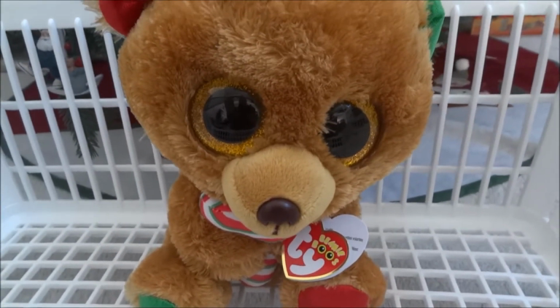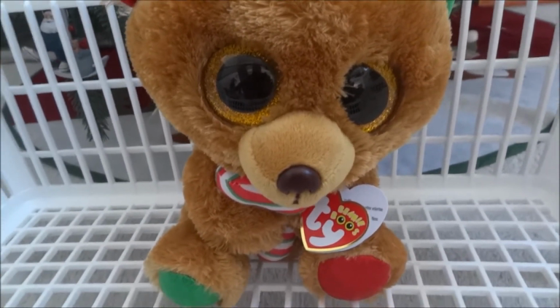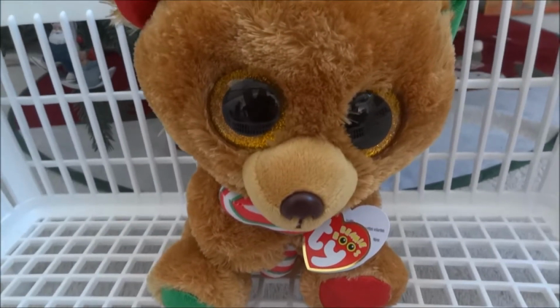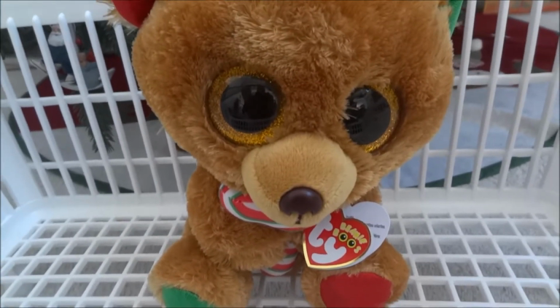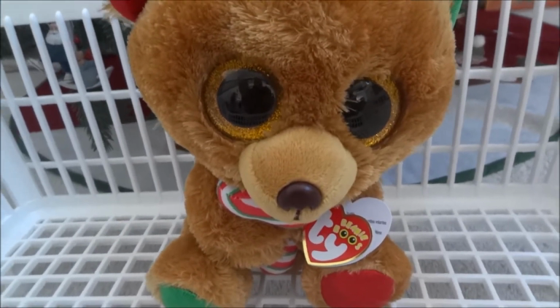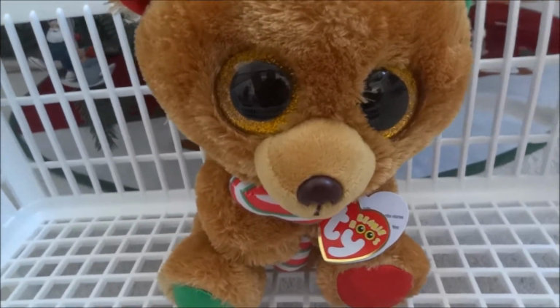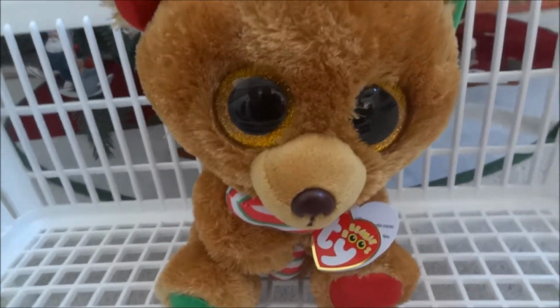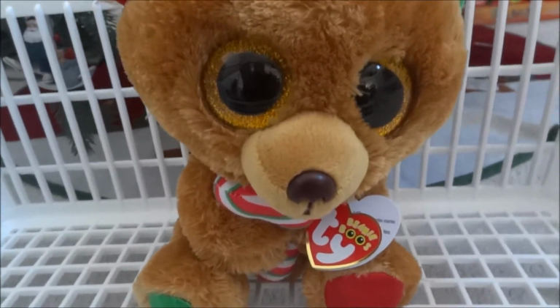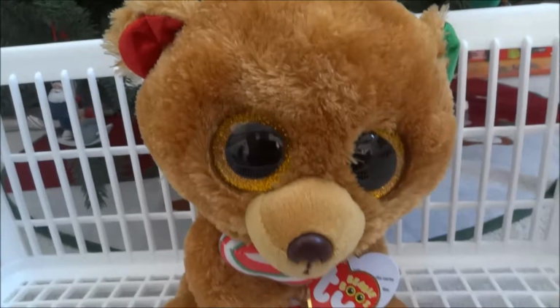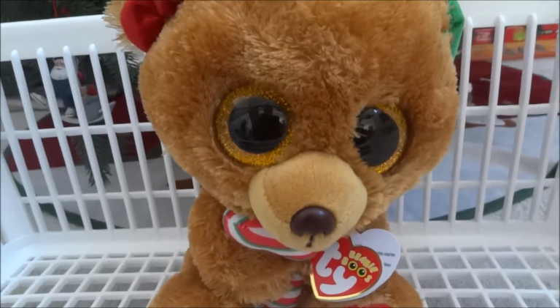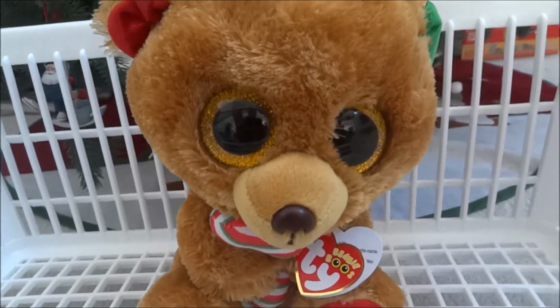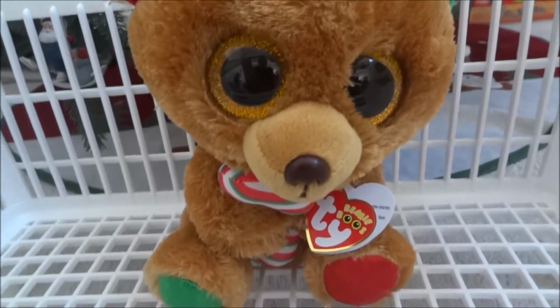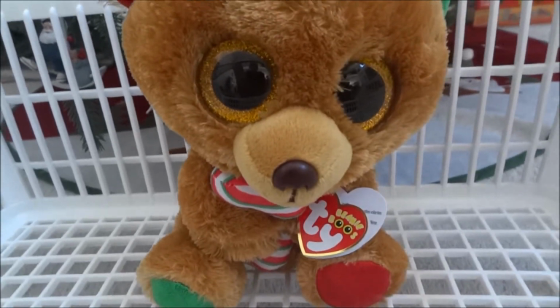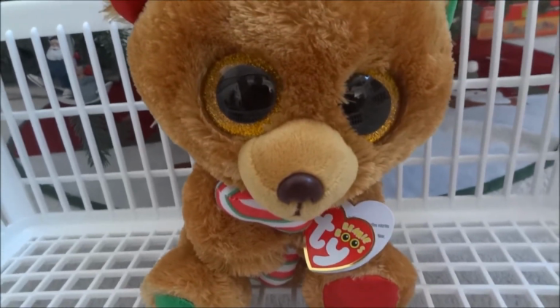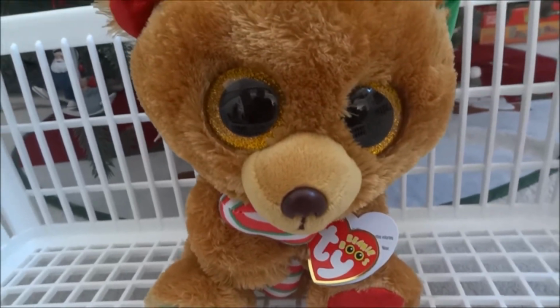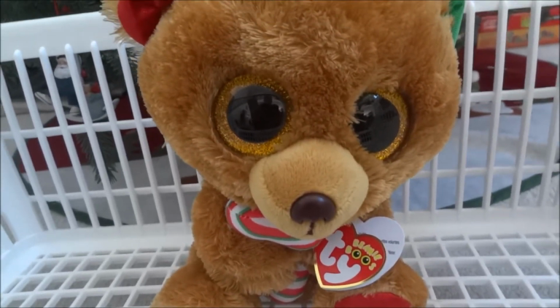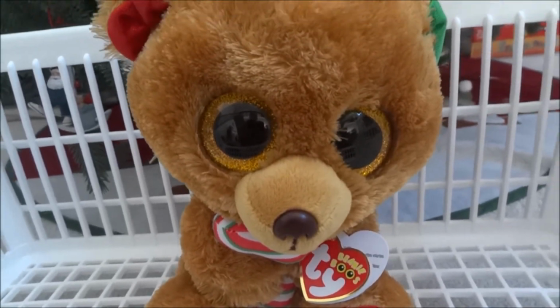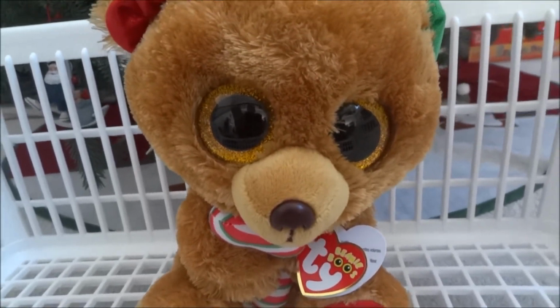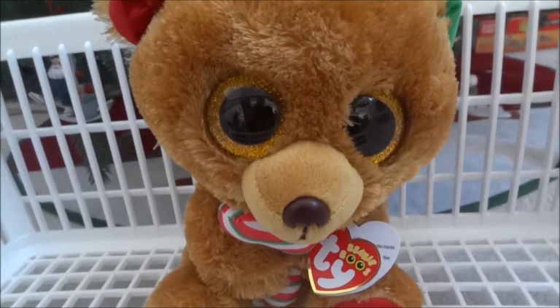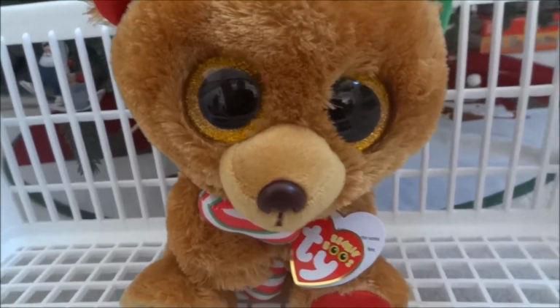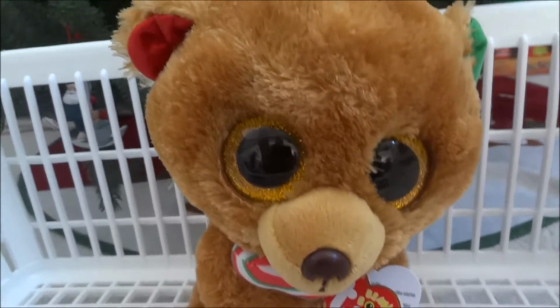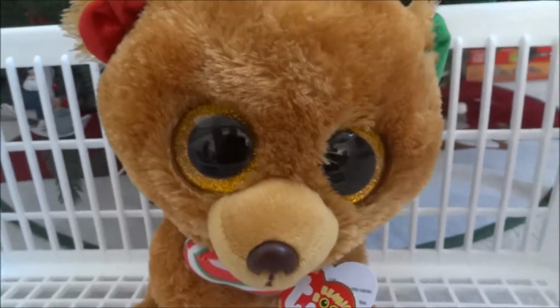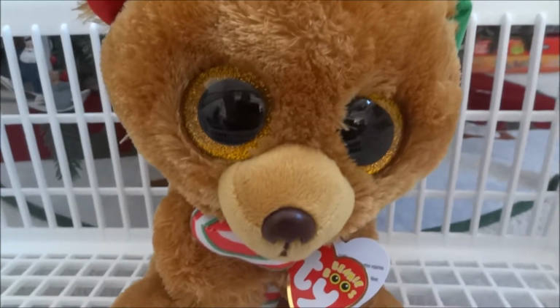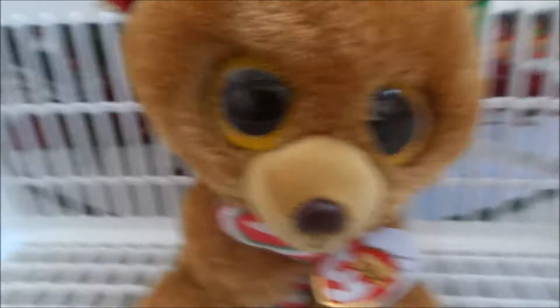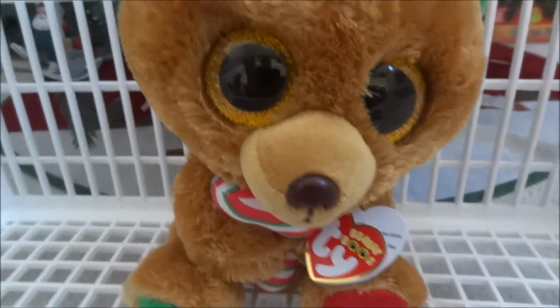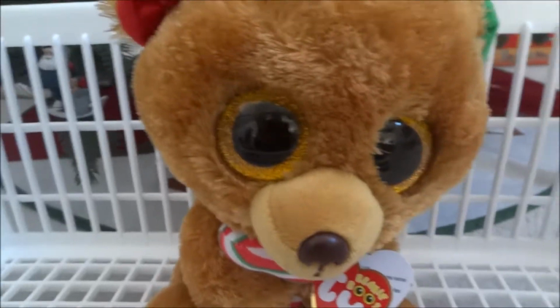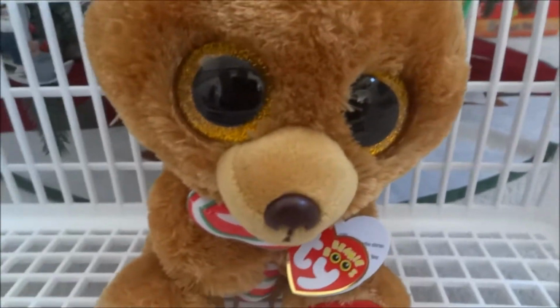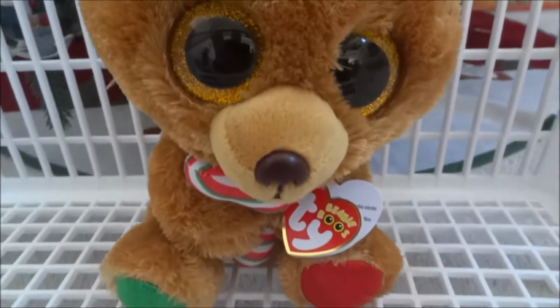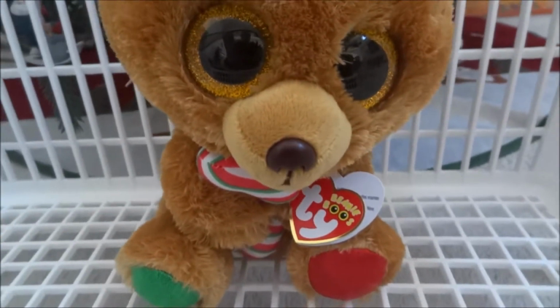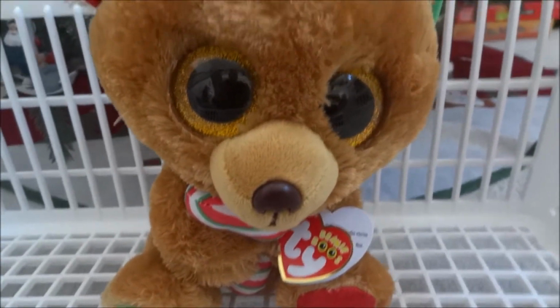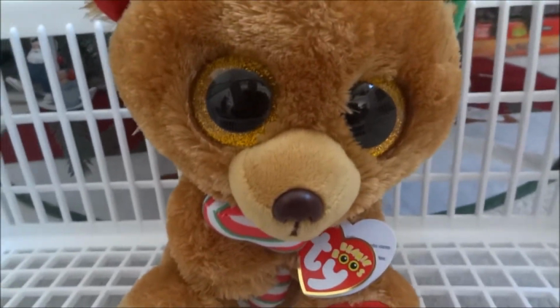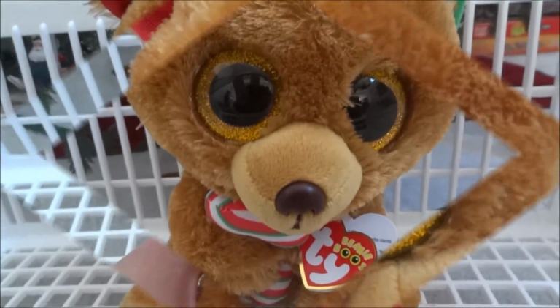Hey guys! Today I'm going to show you the Beanie Boos I got for Christmas, and also at the end of the year, I'm going to be doing a full Beanie Boo collection with all of my Beanie Boos. So let's just get started on showing you the new Beanie Boos.